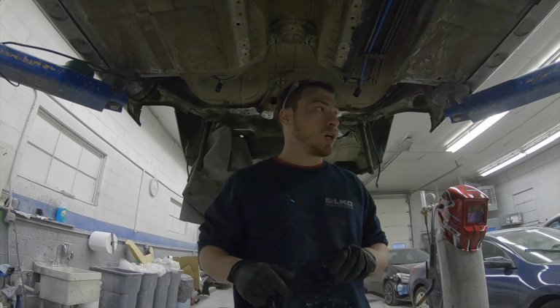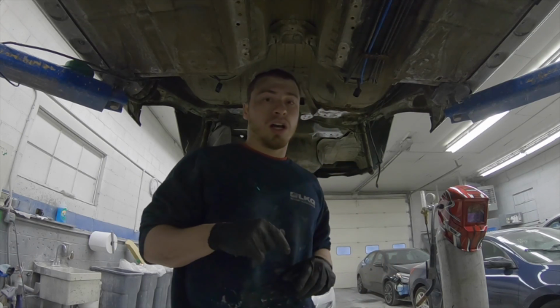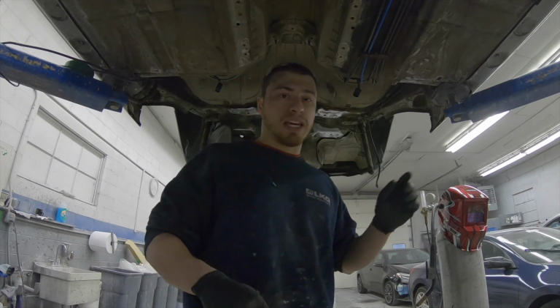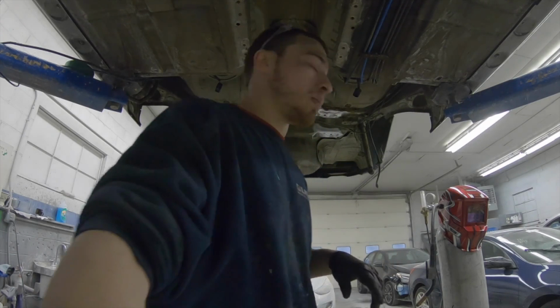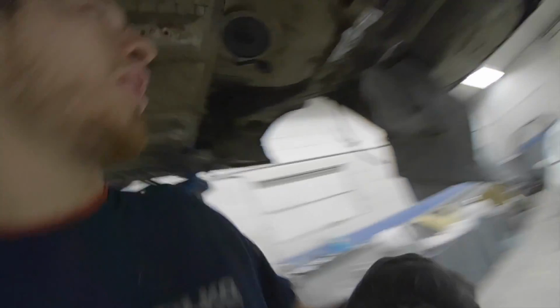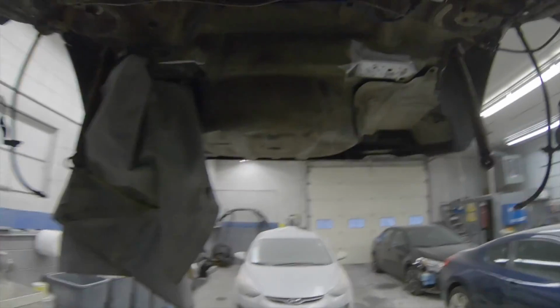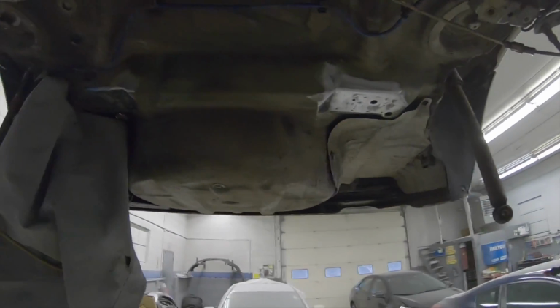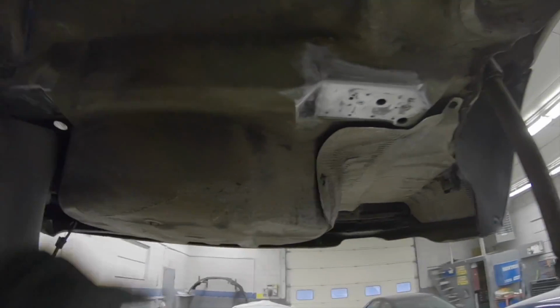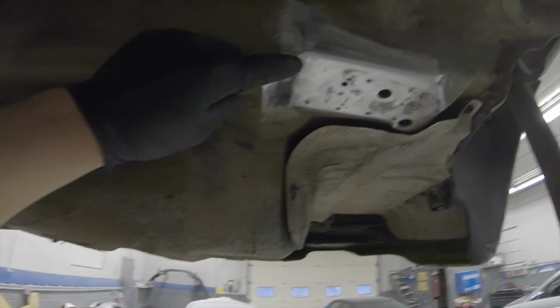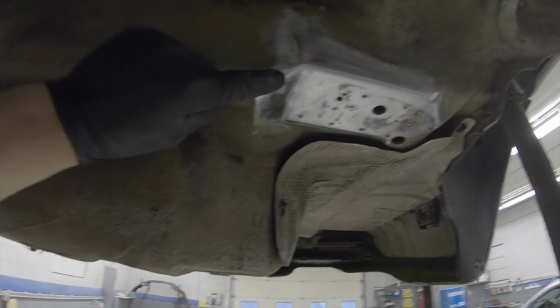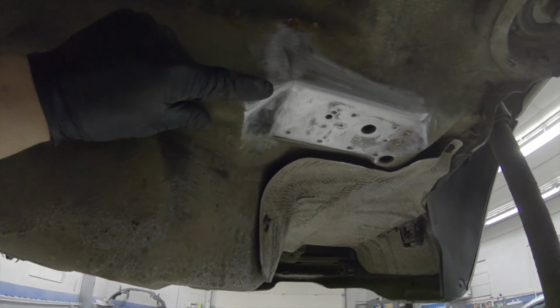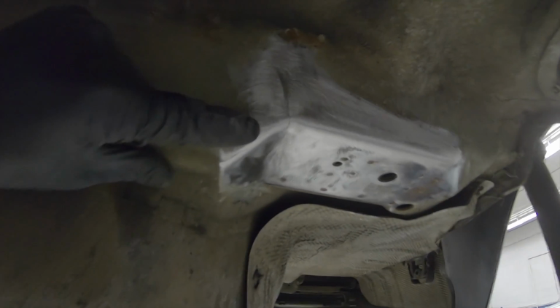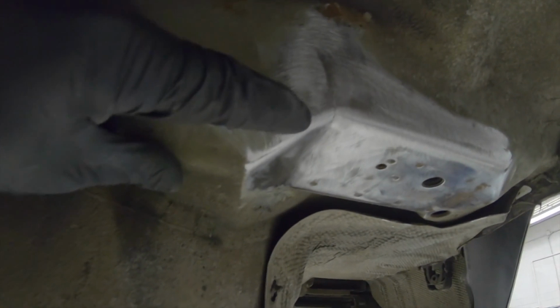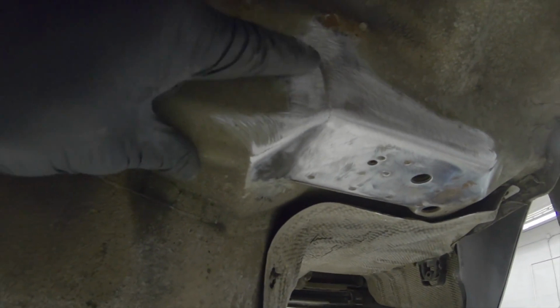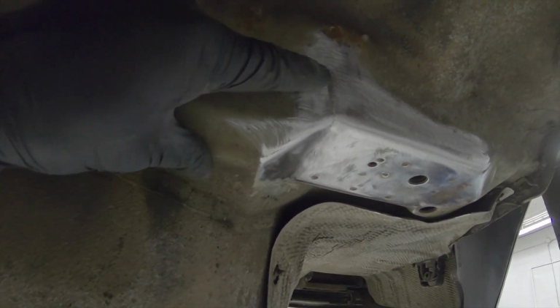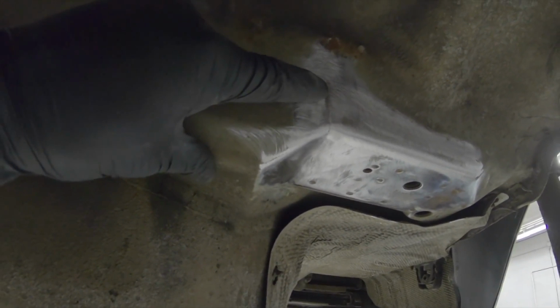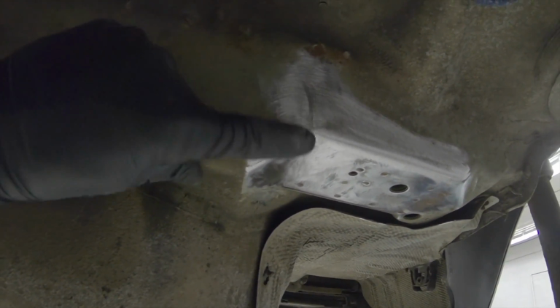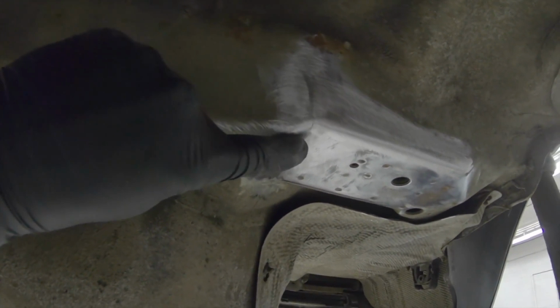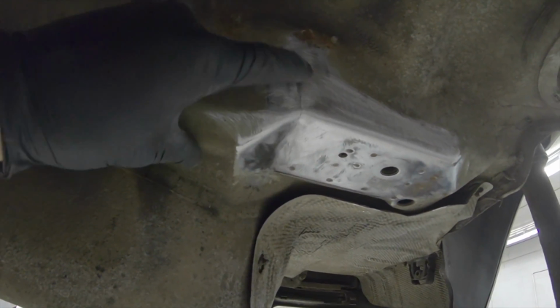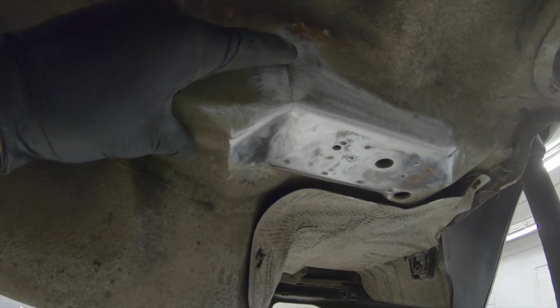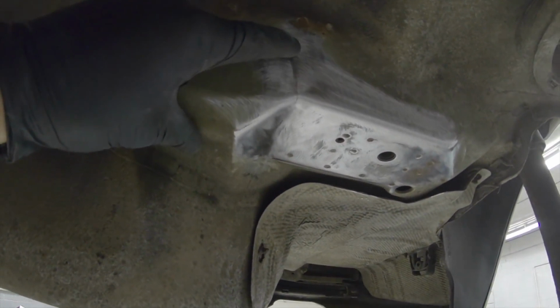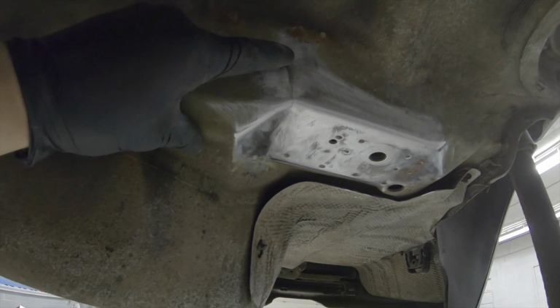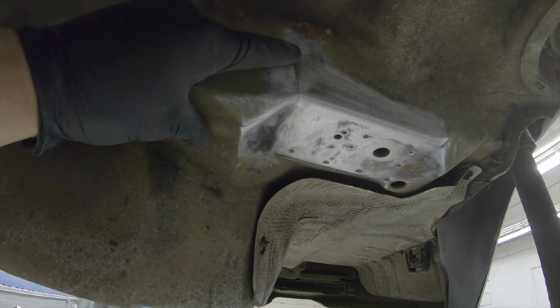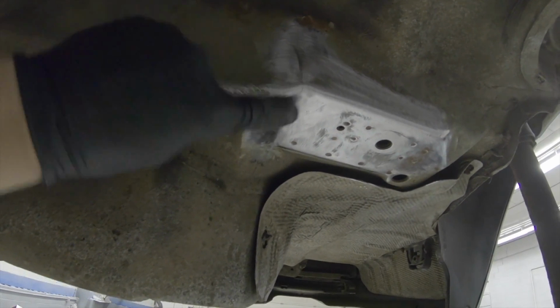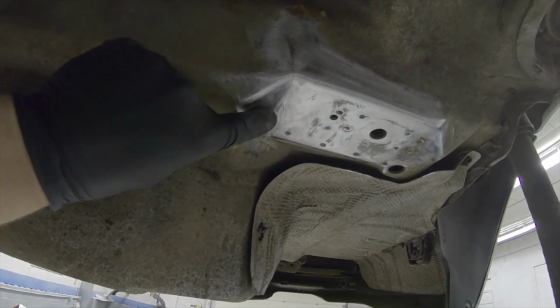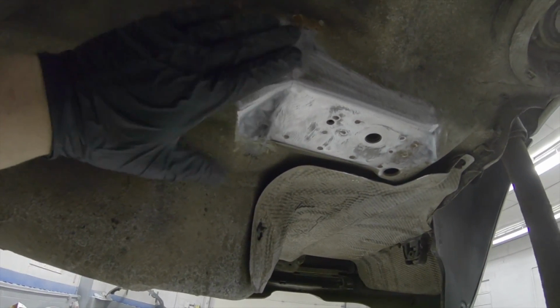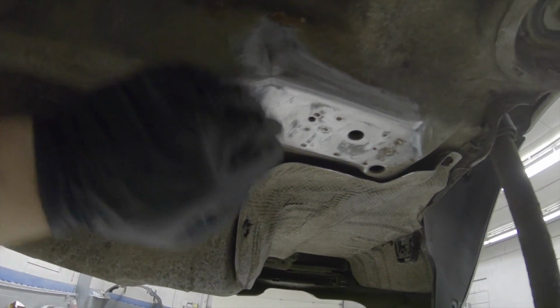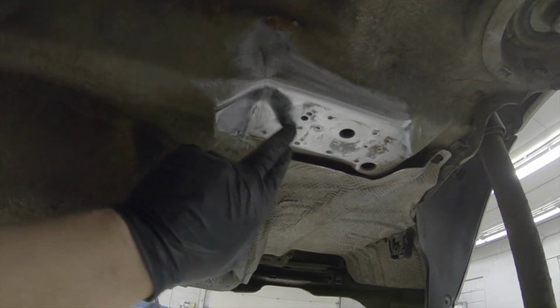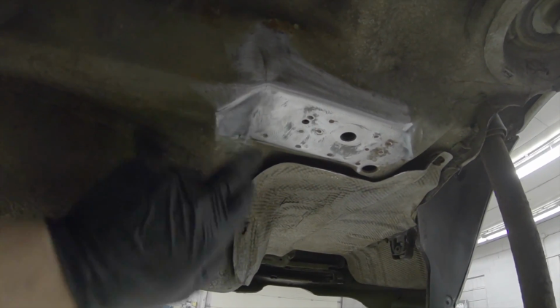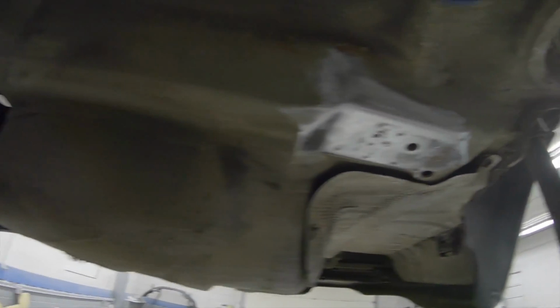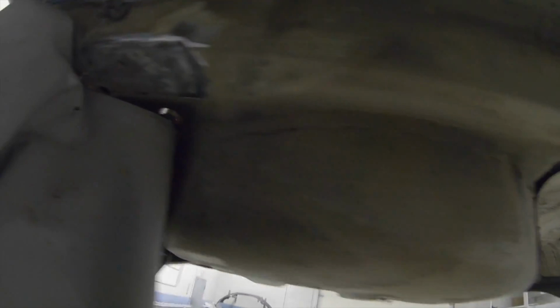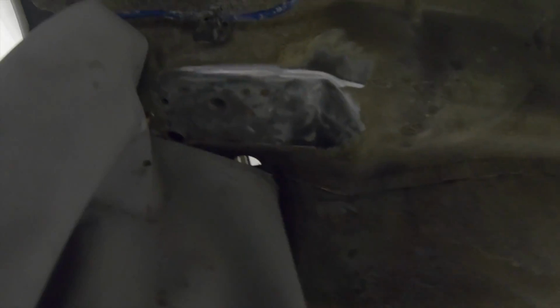Let me get a close-up here to show you guys. Here's the crack — I don't think you can really see it on the camera. I'm going to drill an eighth-inch hole here and here to stop the crack from spreading, bead weld it up, grind it smooth, and then put my reinforcement plates on. I have all of my points ready to go.